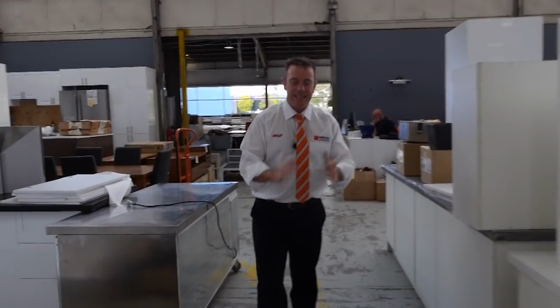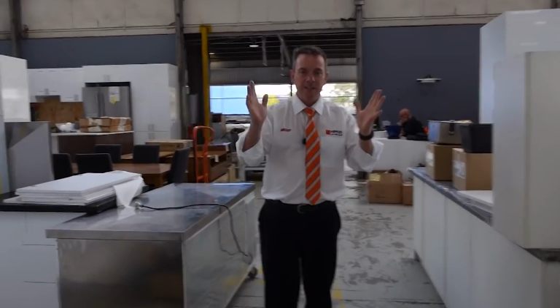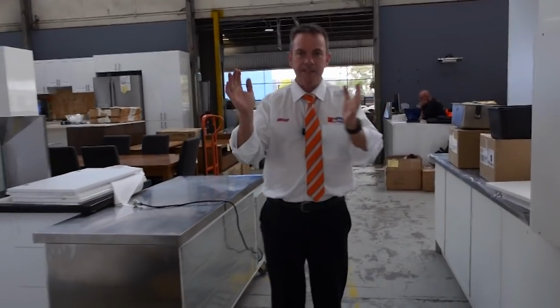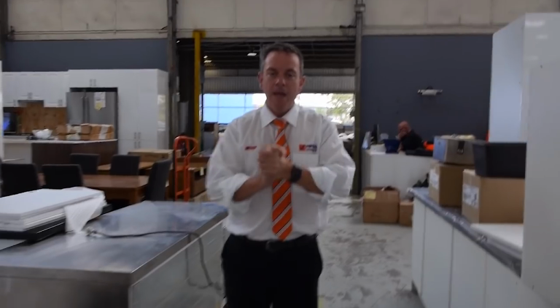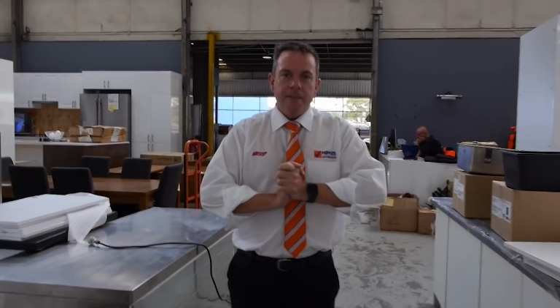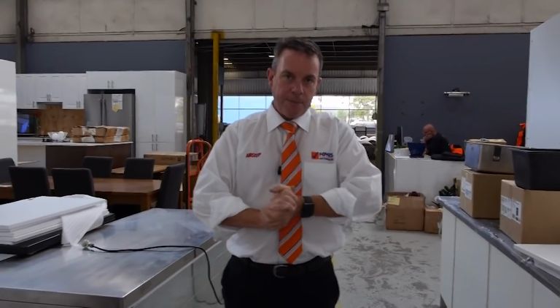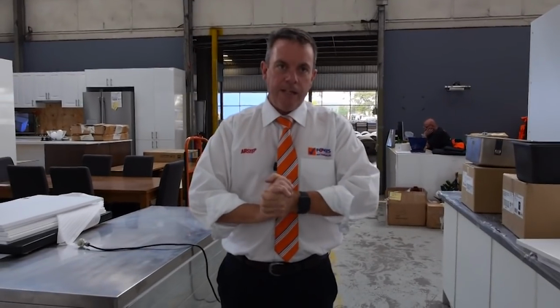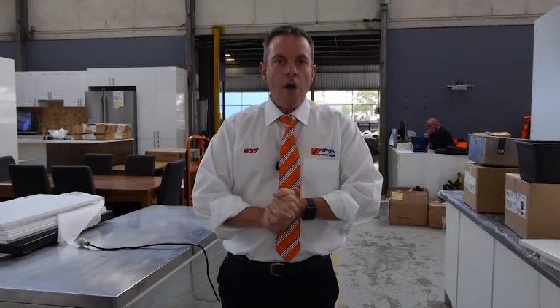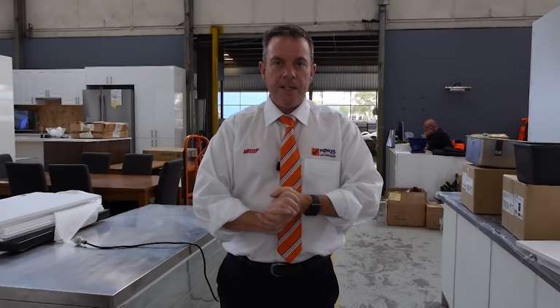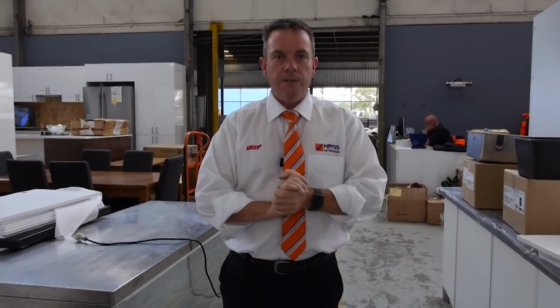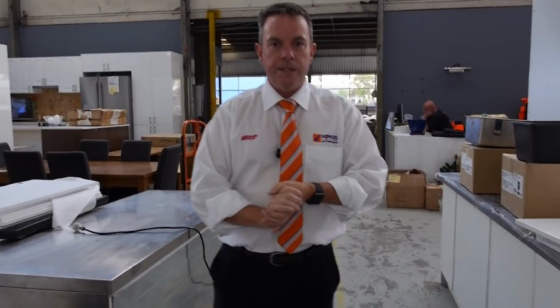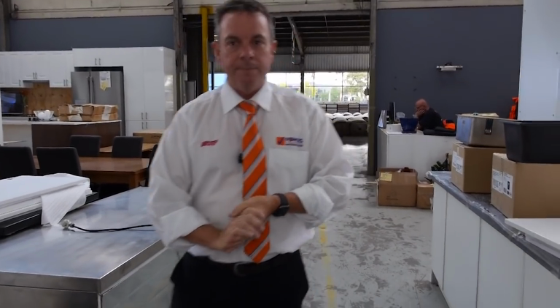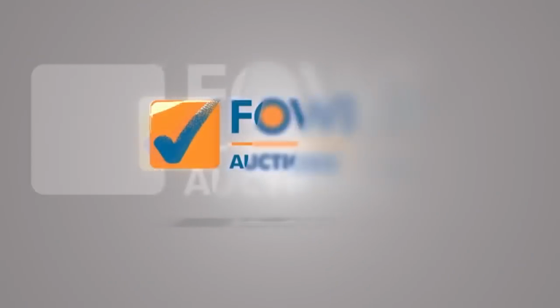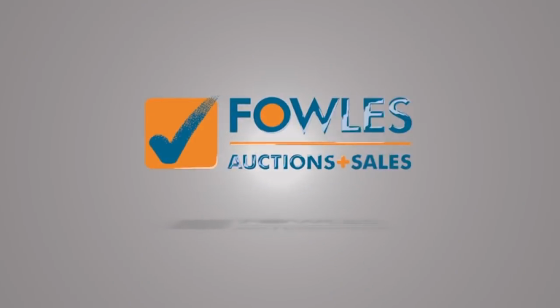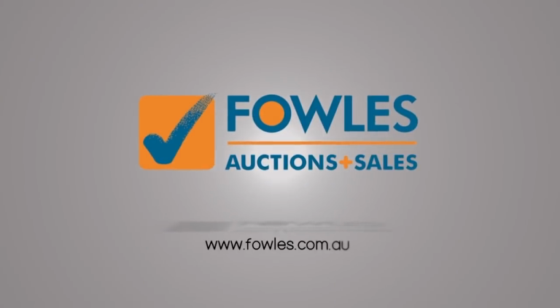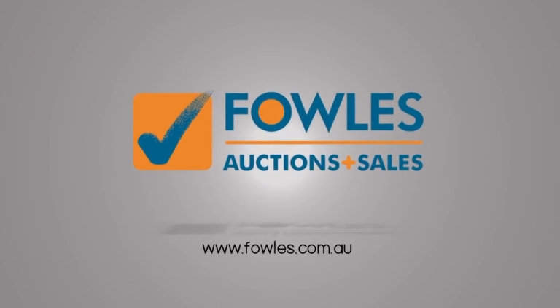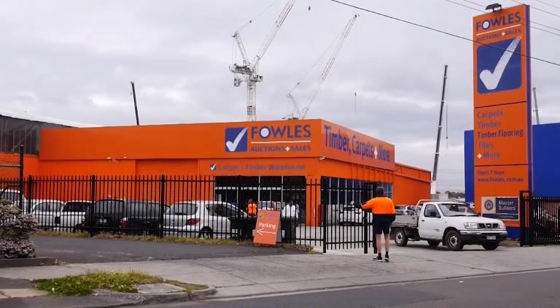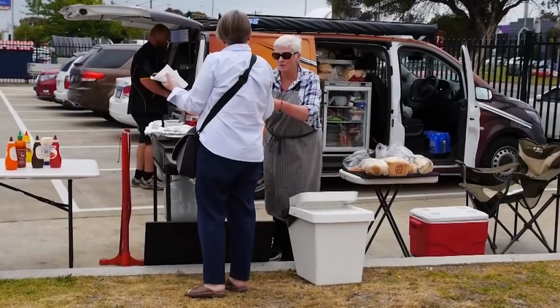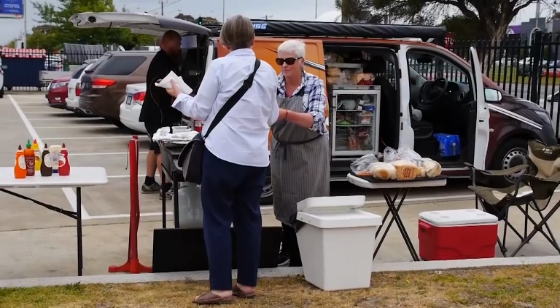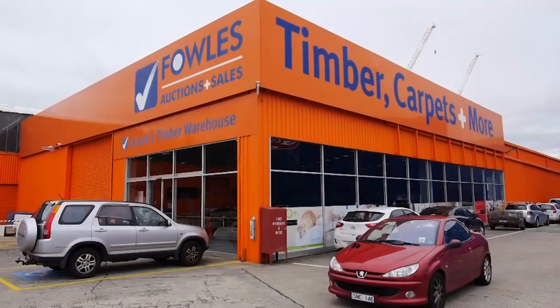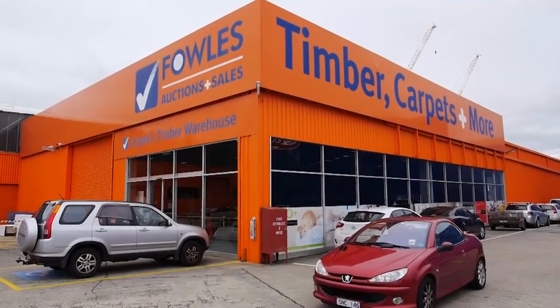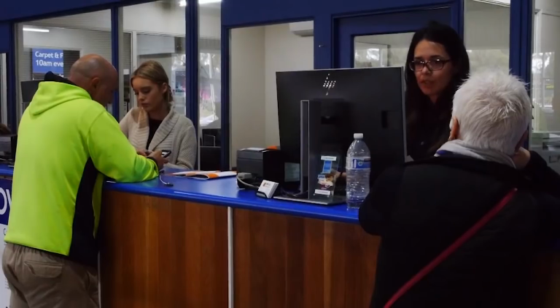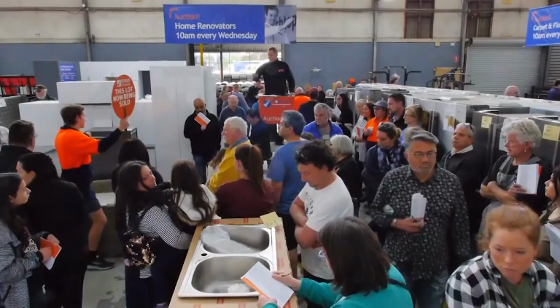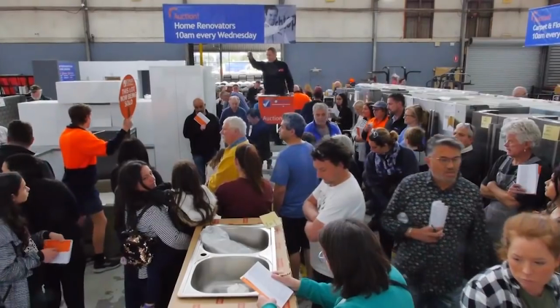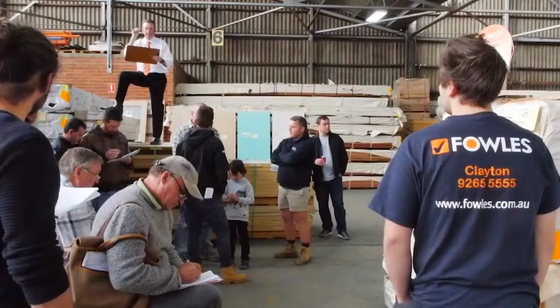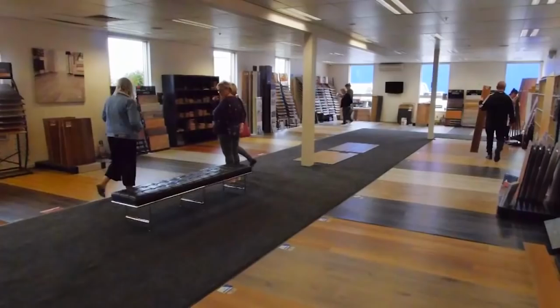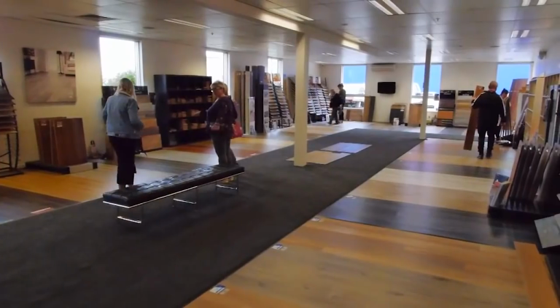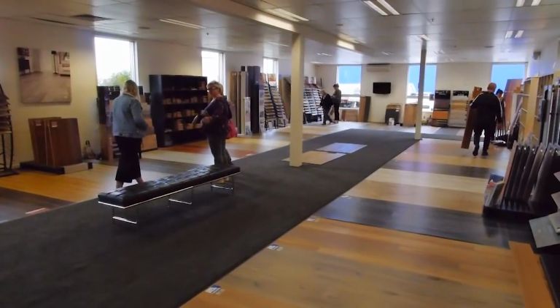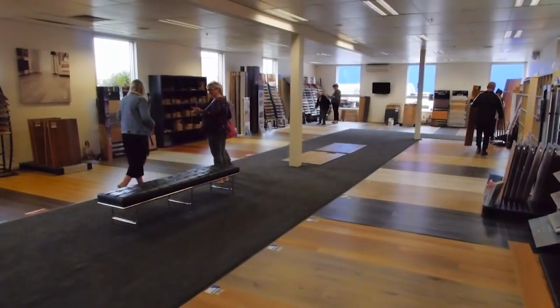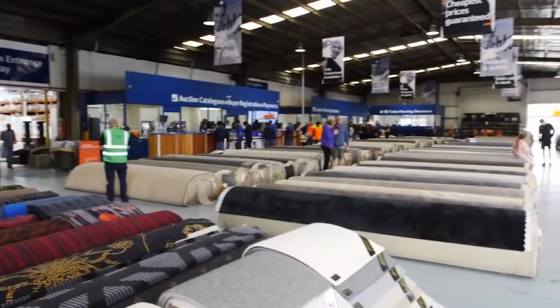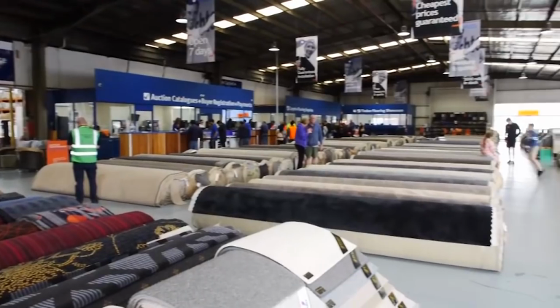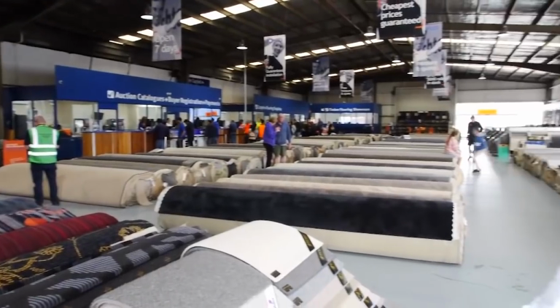As you can see it's going to be a massive day — starts at 10 o'clock. Thanks for watching the video, hope to see you on auction day. F-O-W-L-E-S spells auctions and sales — come in and pocket the savings.